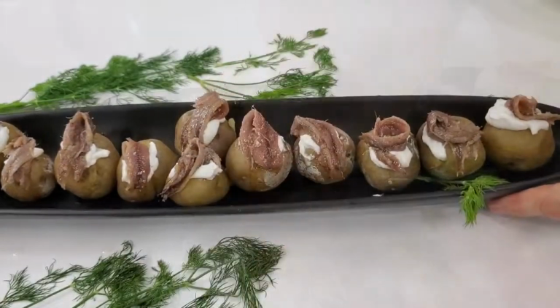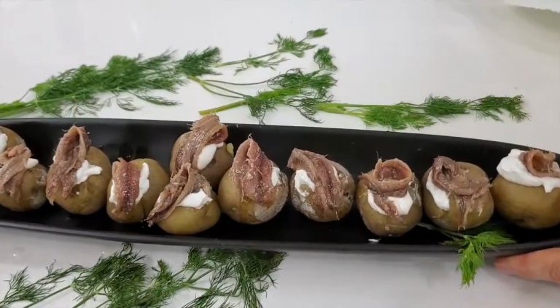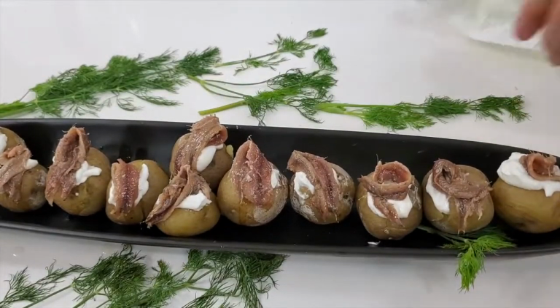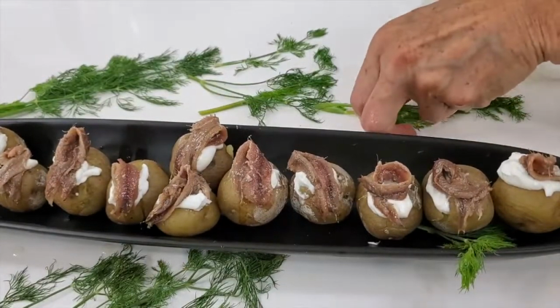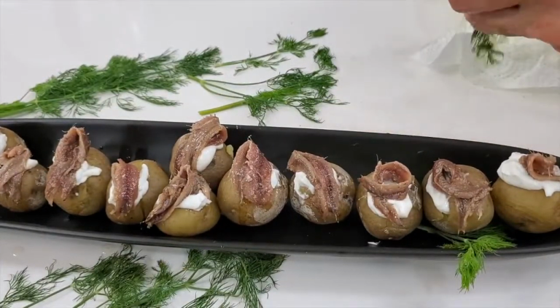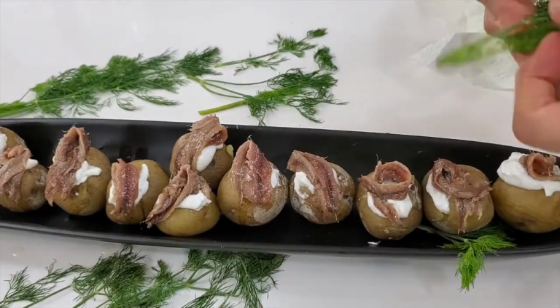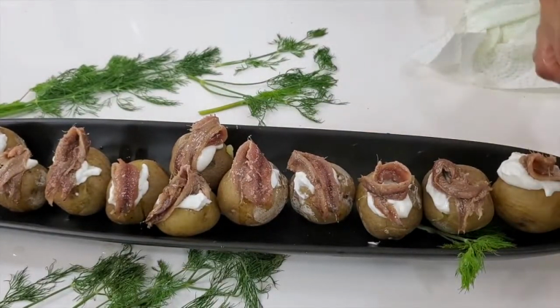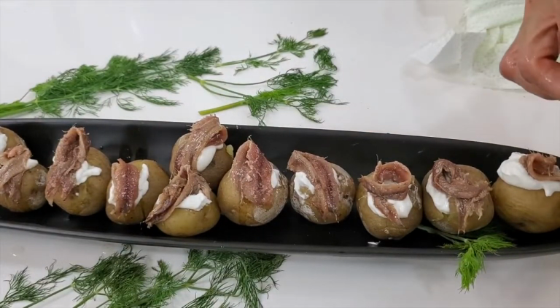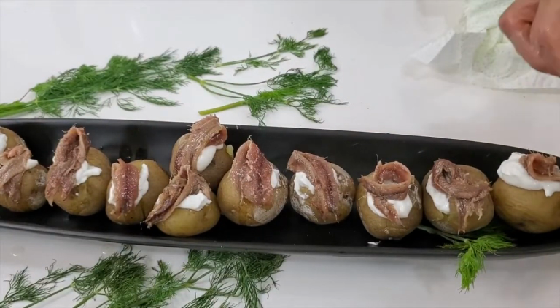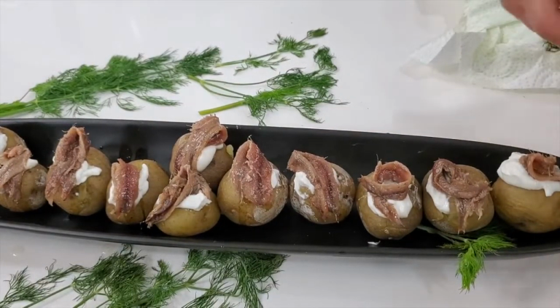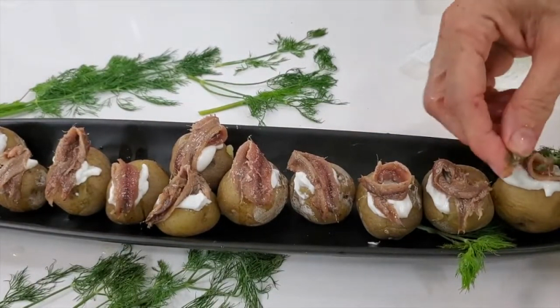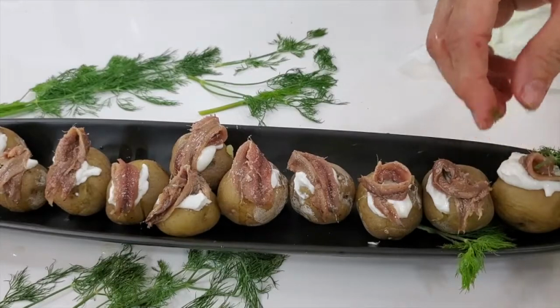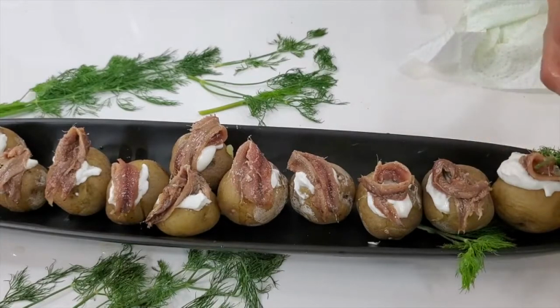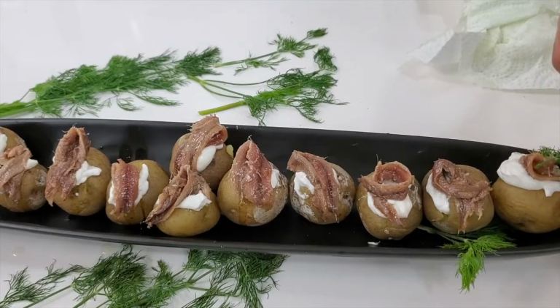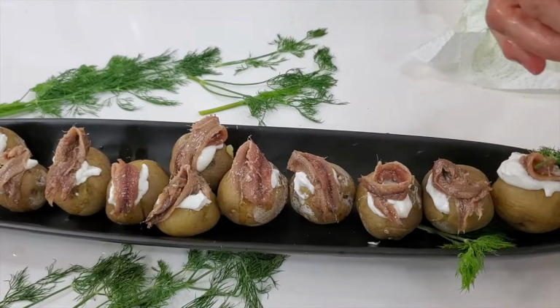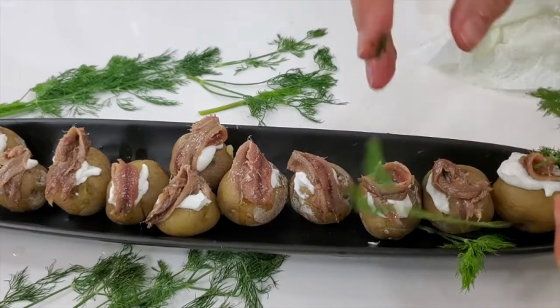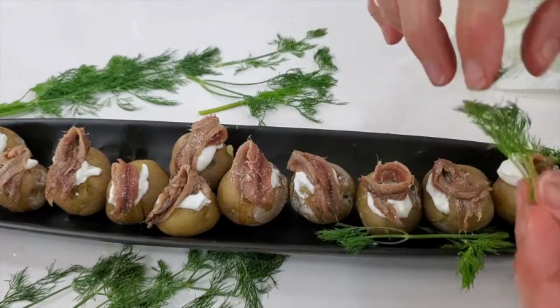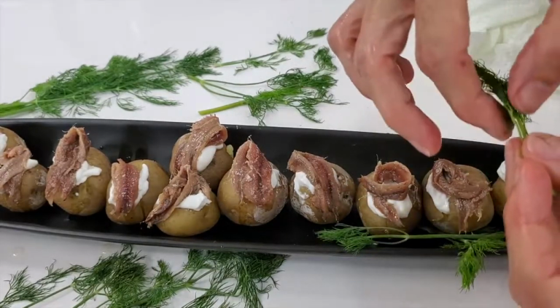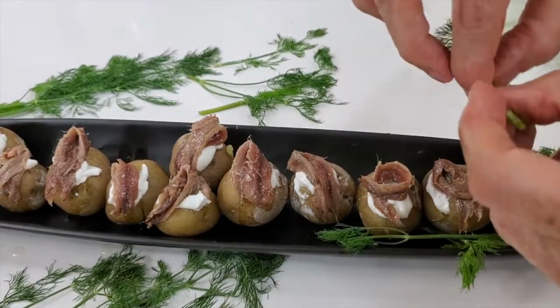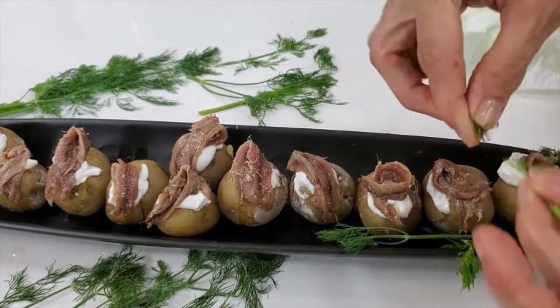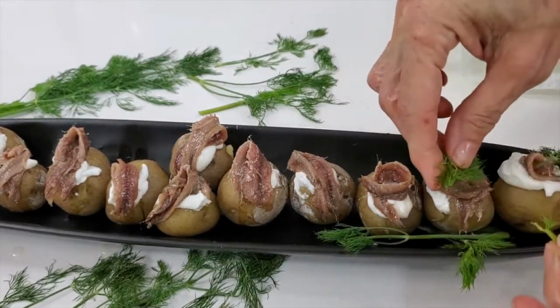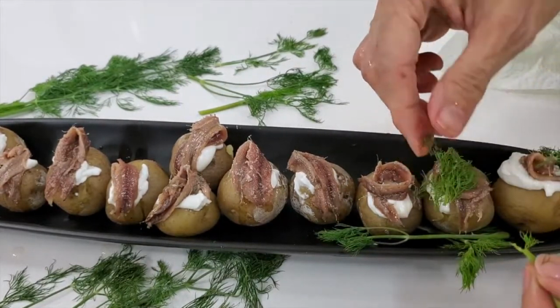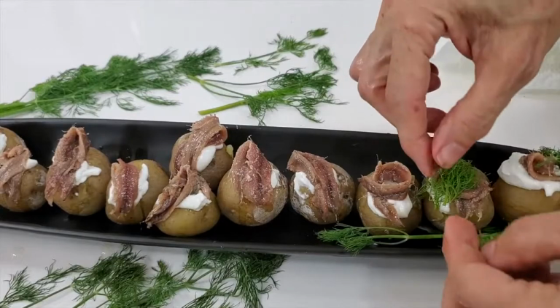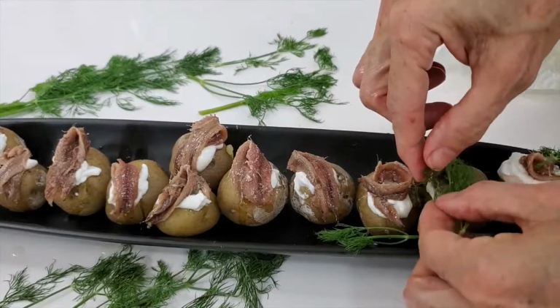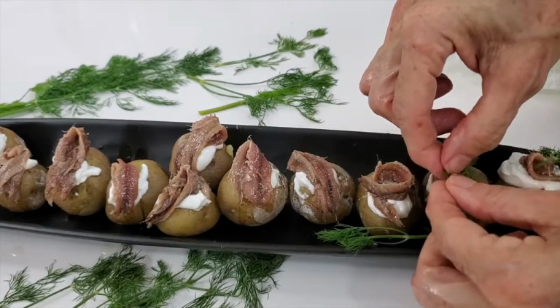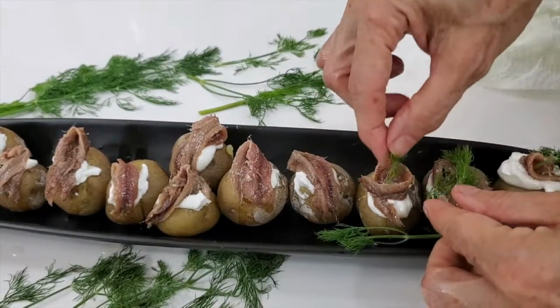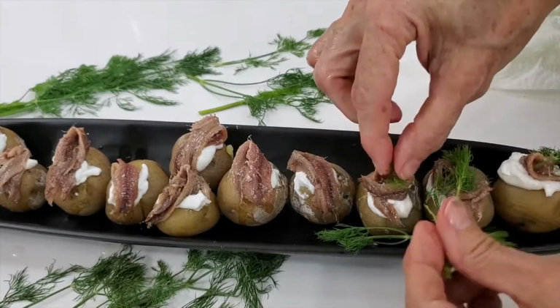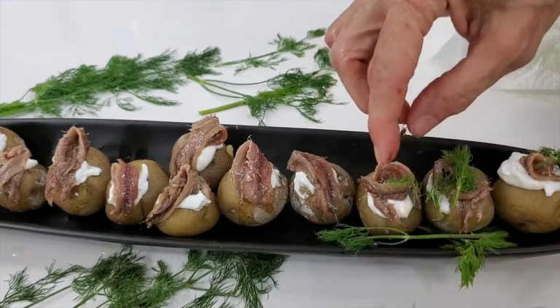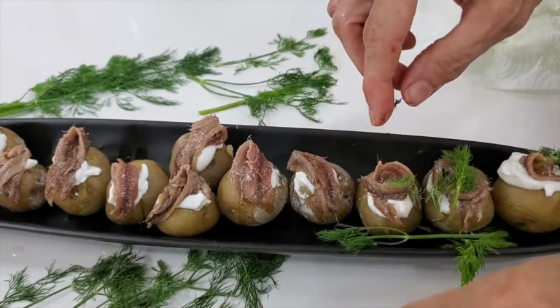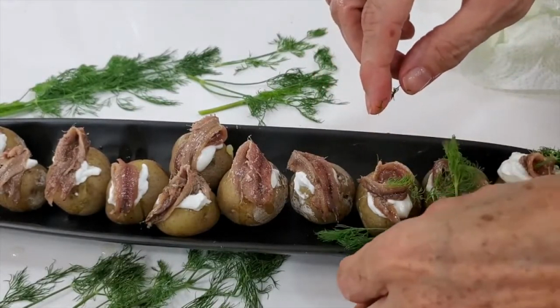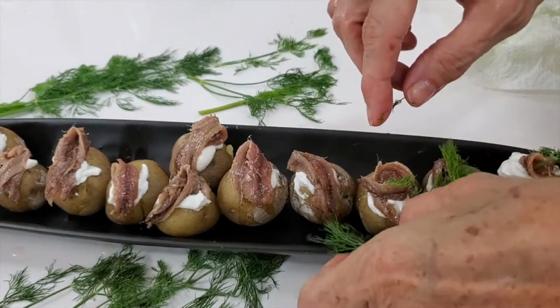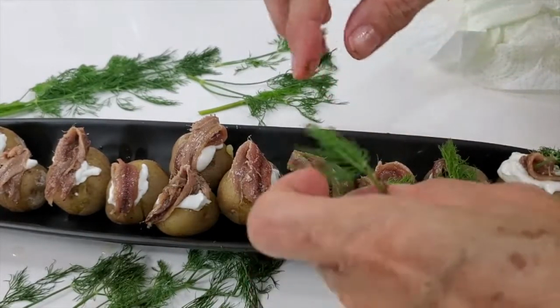Right before you serve, you're gonna add some delicious dill on top of each potato. The dill and the anchovy balance perfectly with the potato and the Greek yogurt.